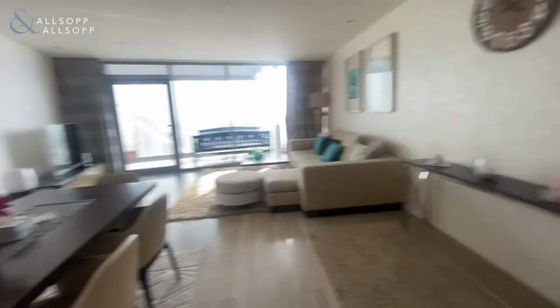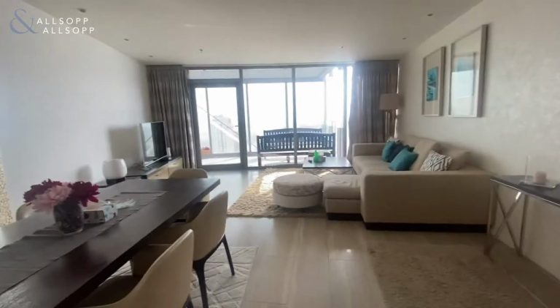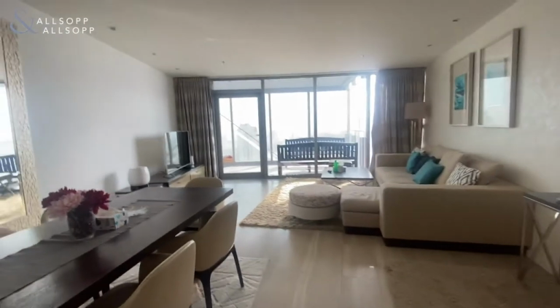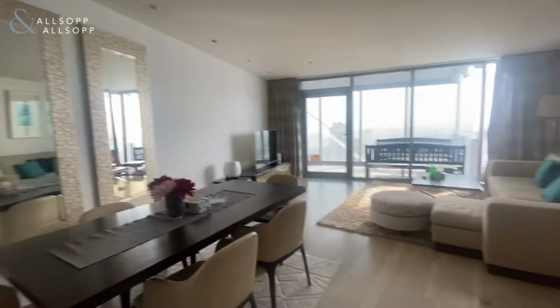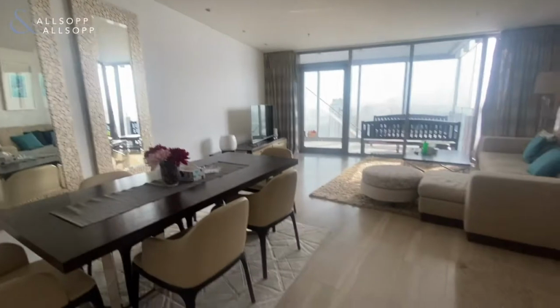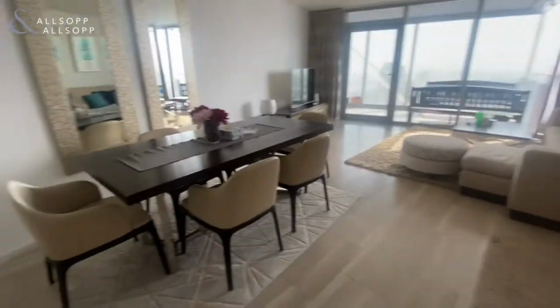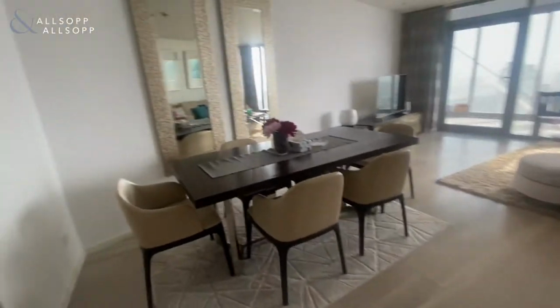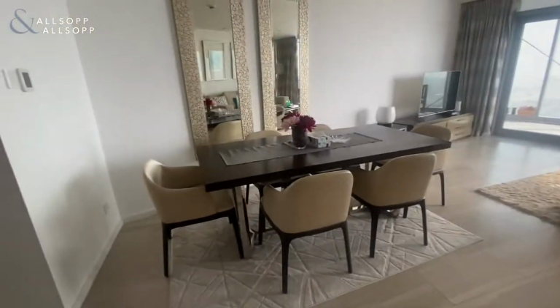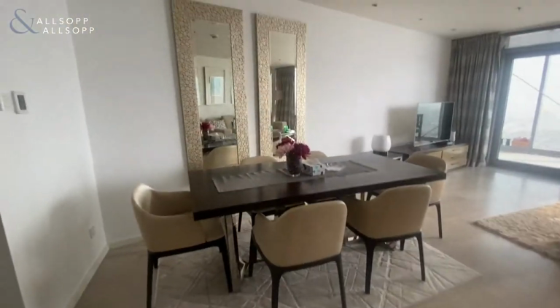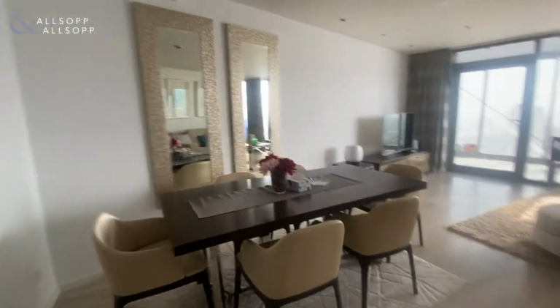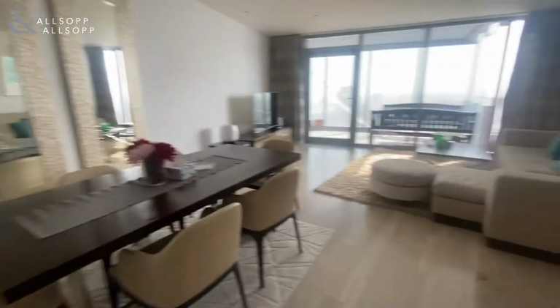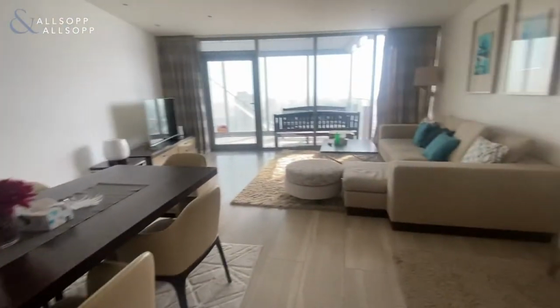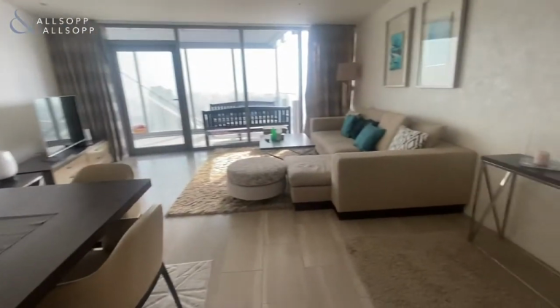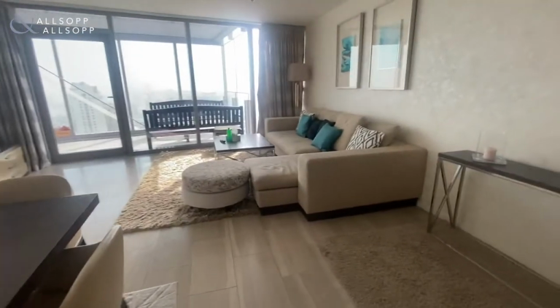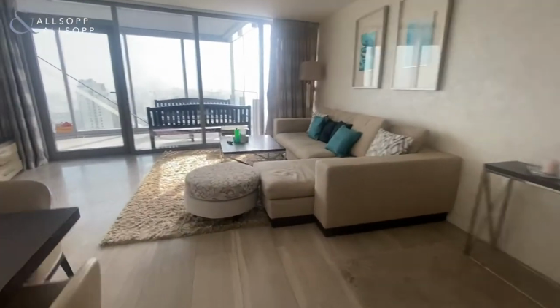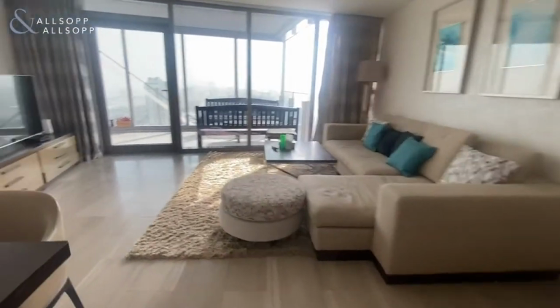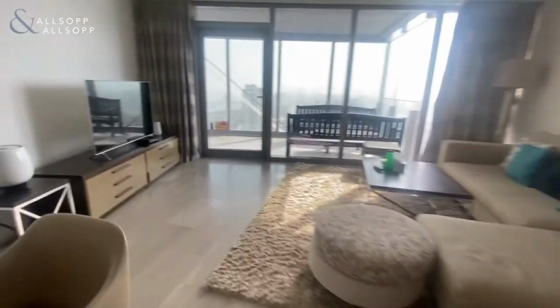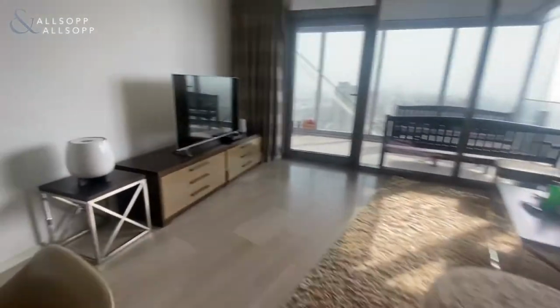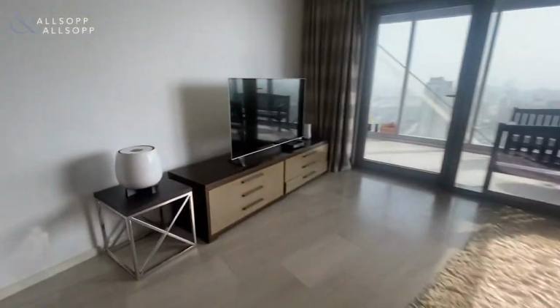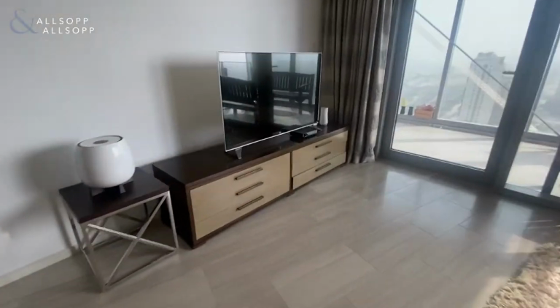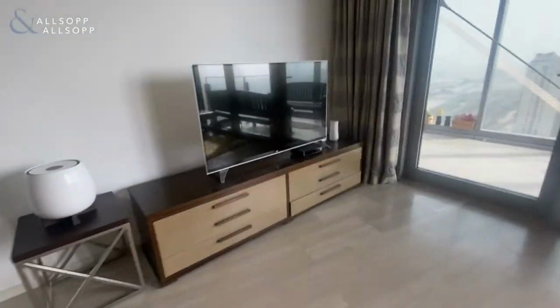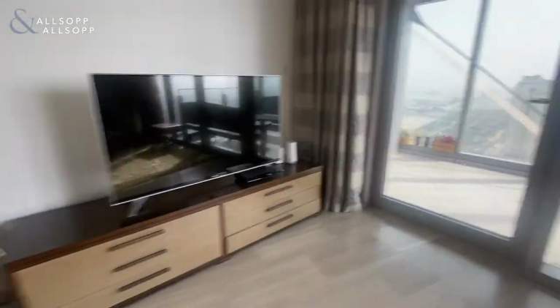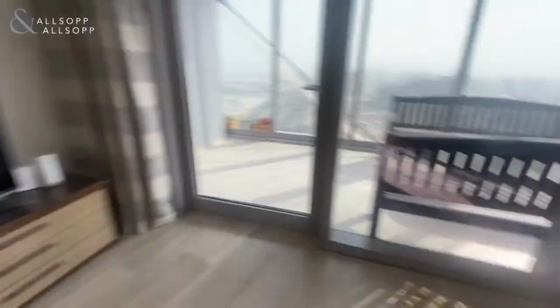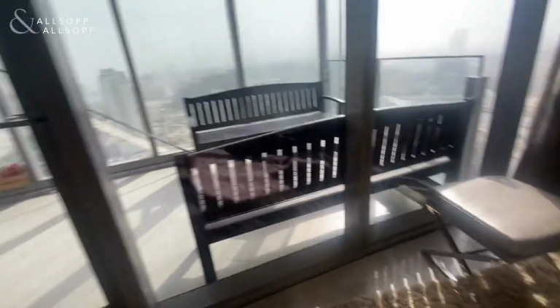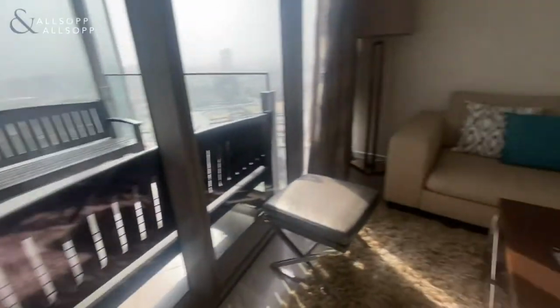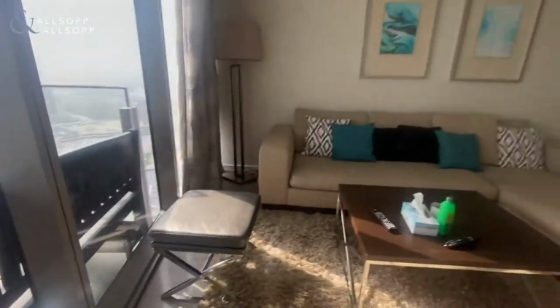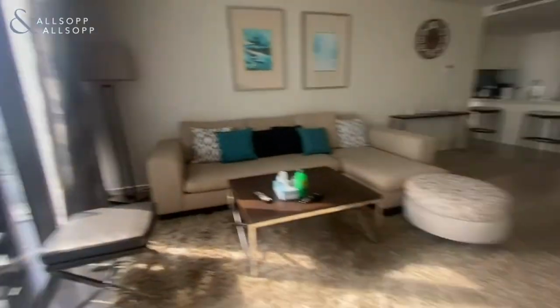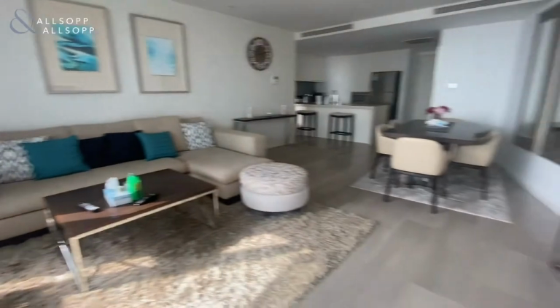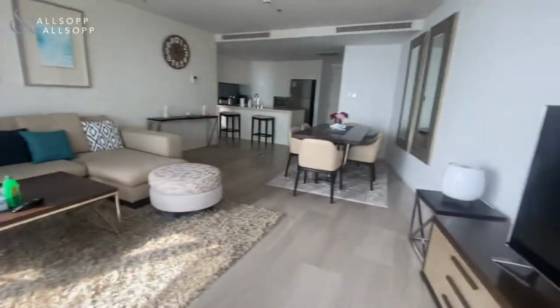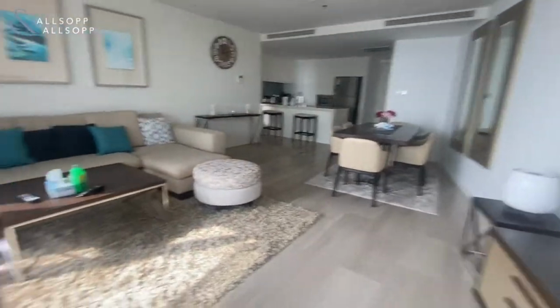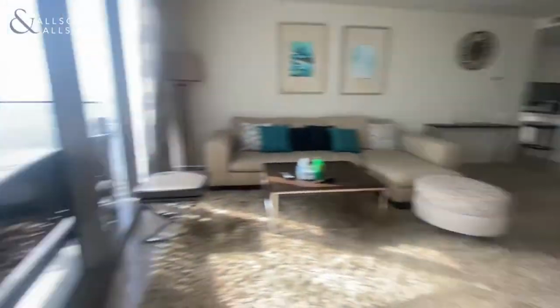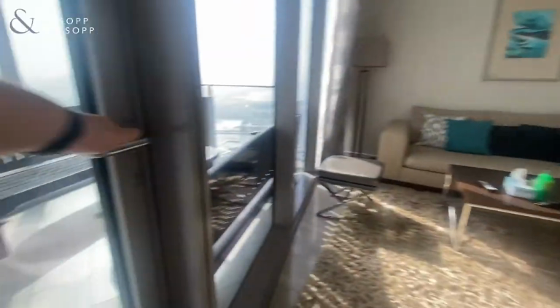It then opens out into your living room area. You get your dining table first of all, and then you've got your L-shaped sofa for two with your TV set as well.